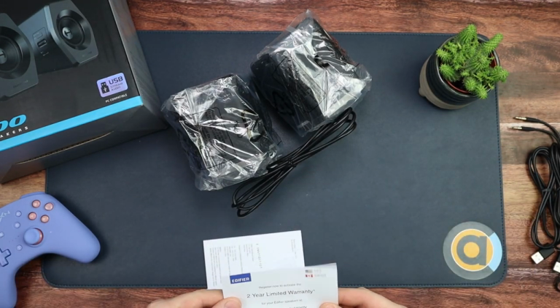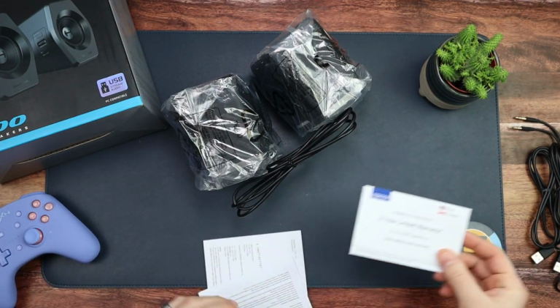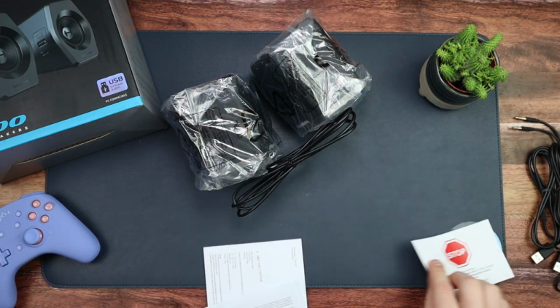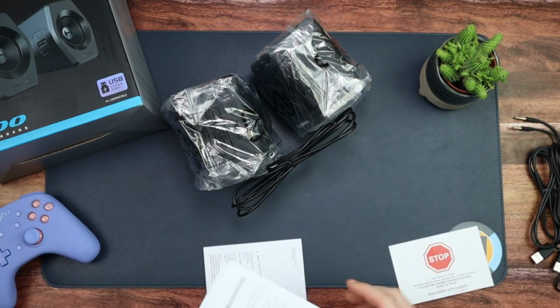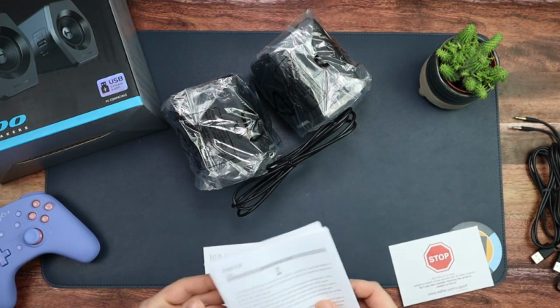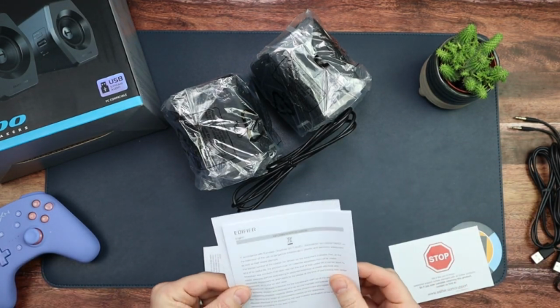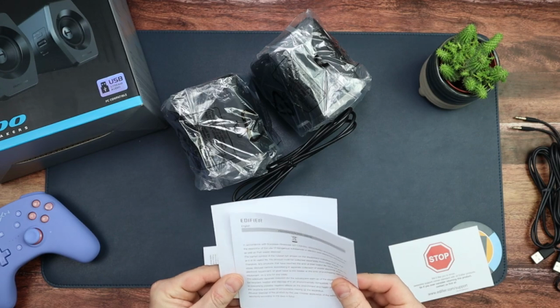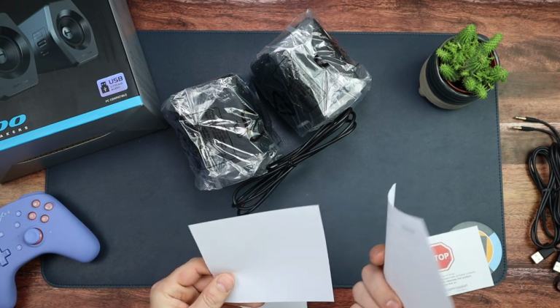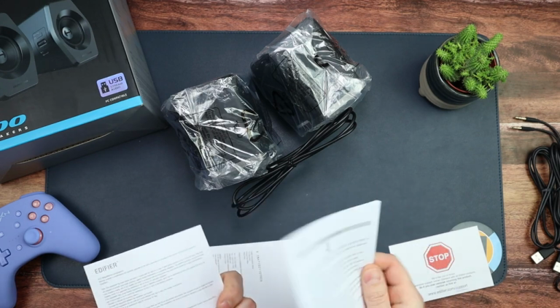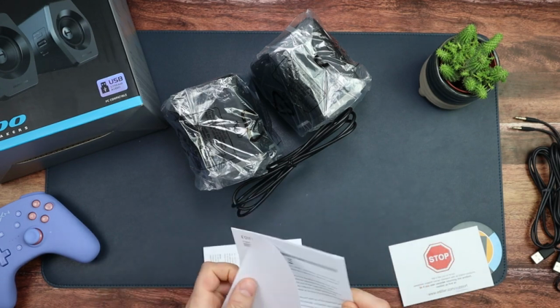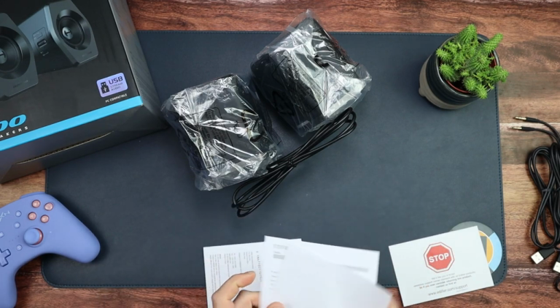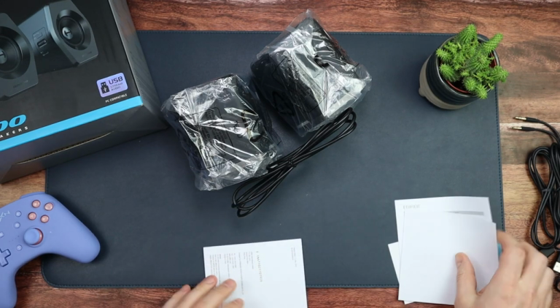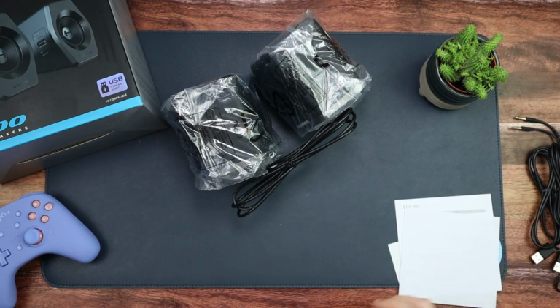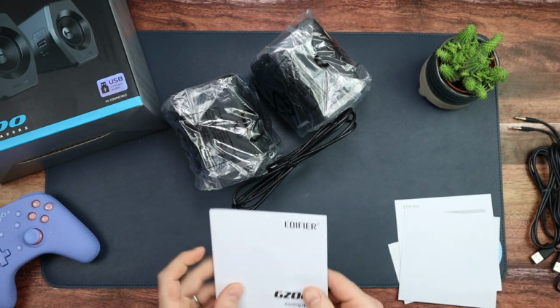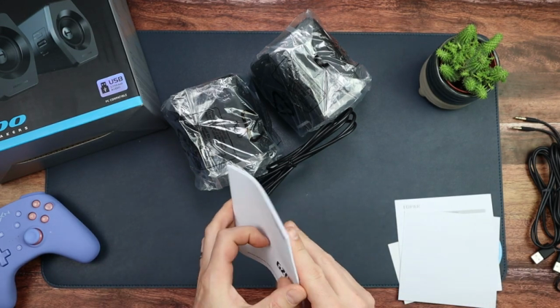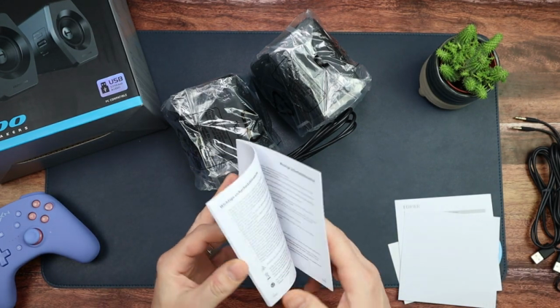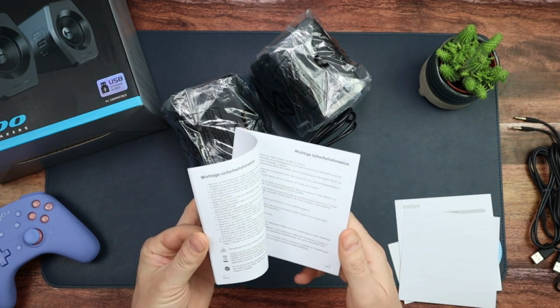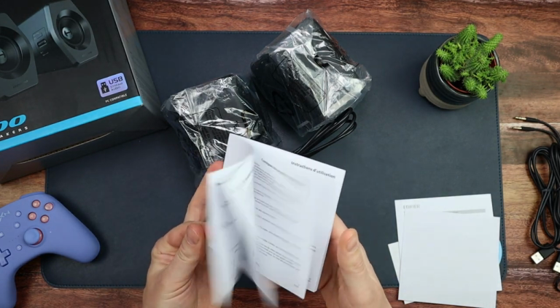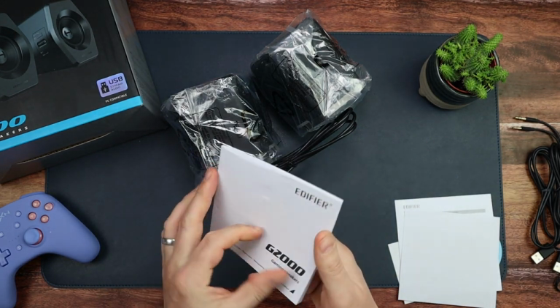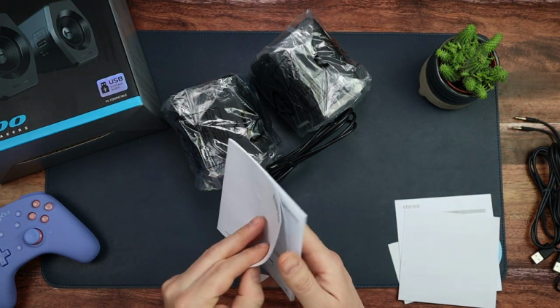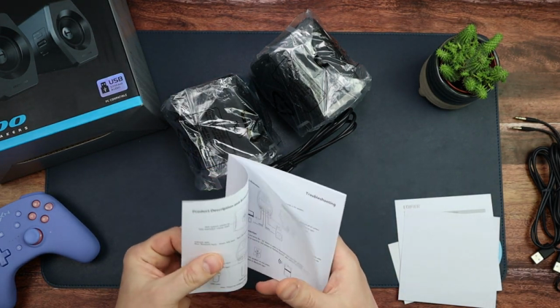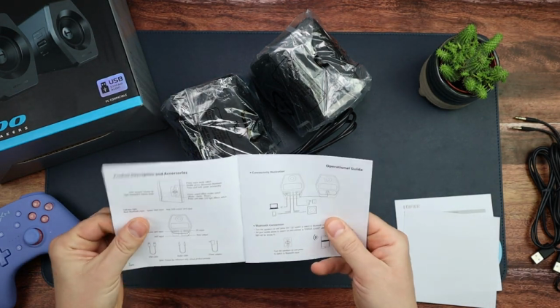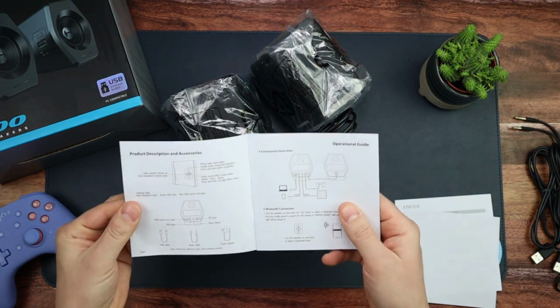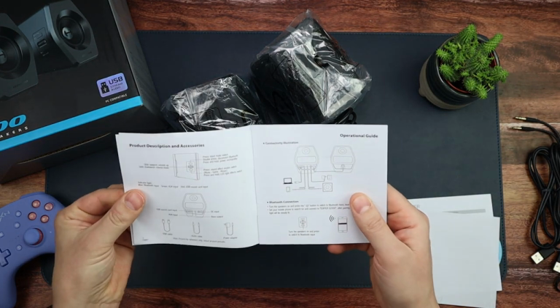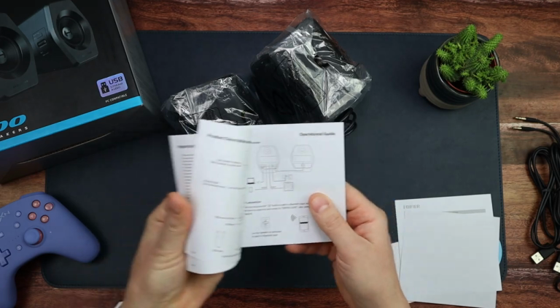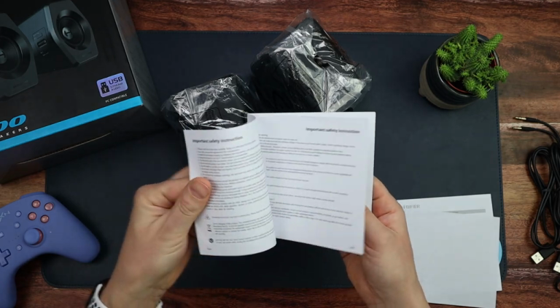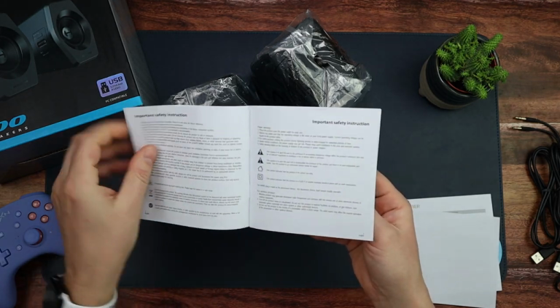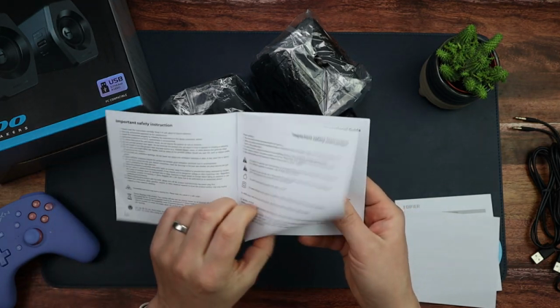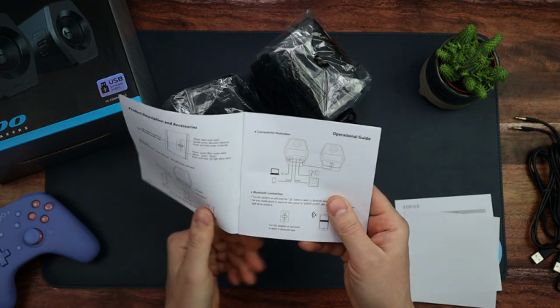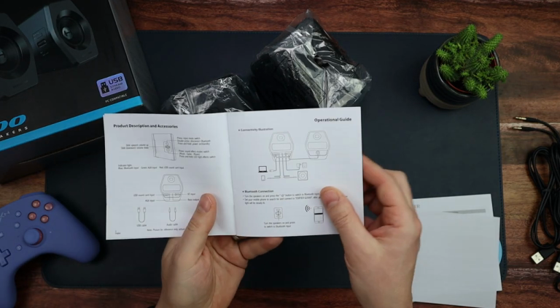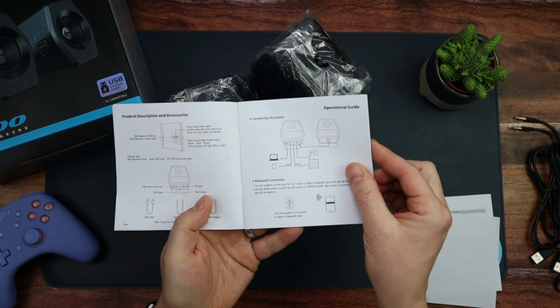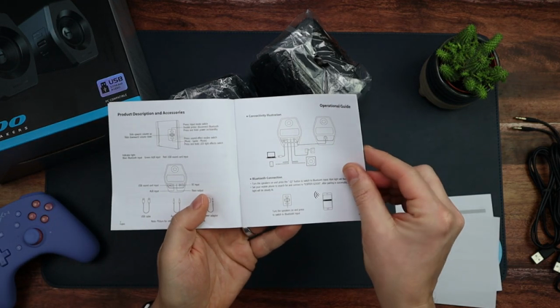And then the instruction manual — so that's your warranty, a few other warranty bits, the instruction manual, and instructions on how to connect it all up.